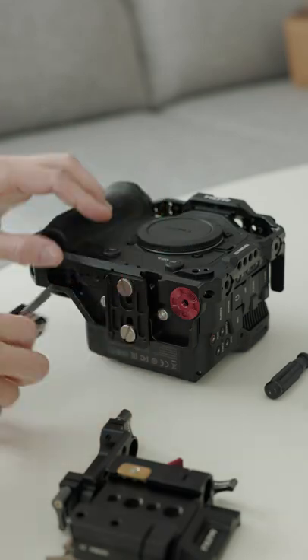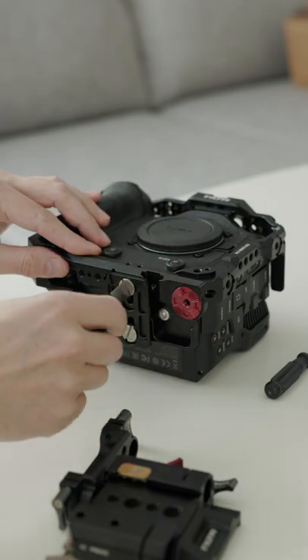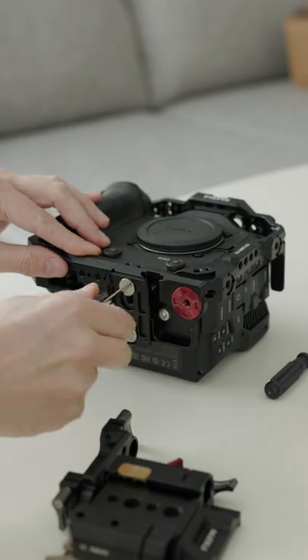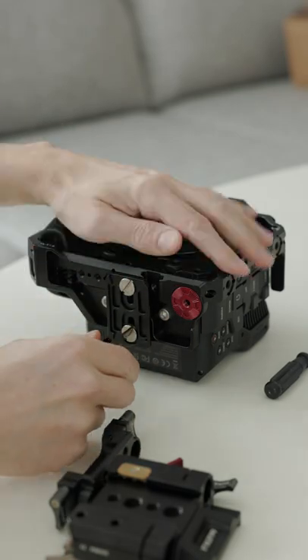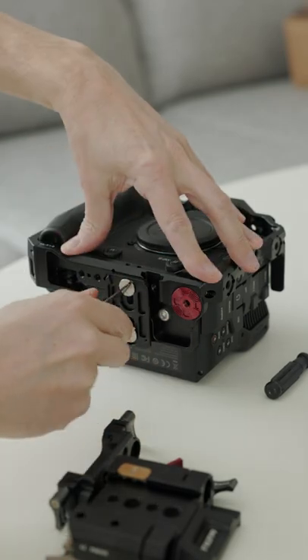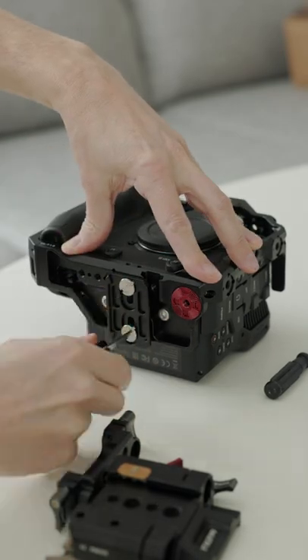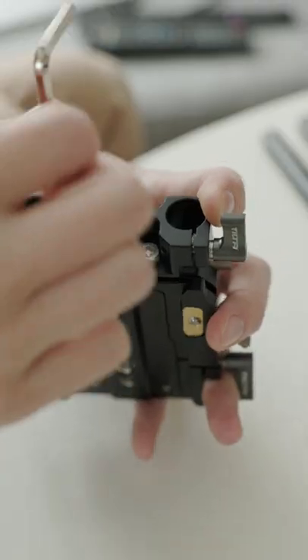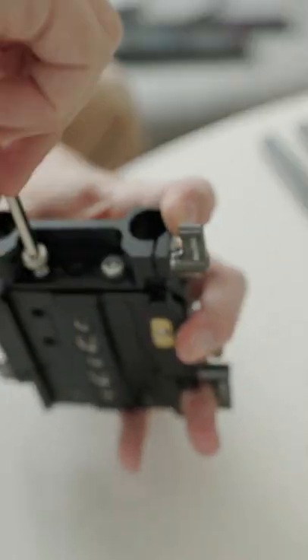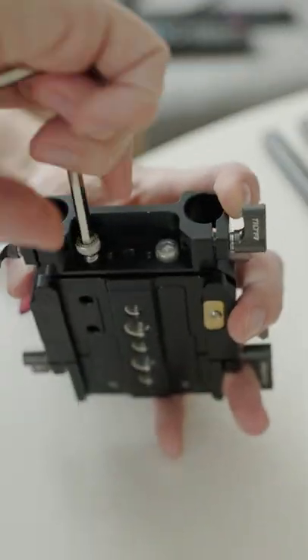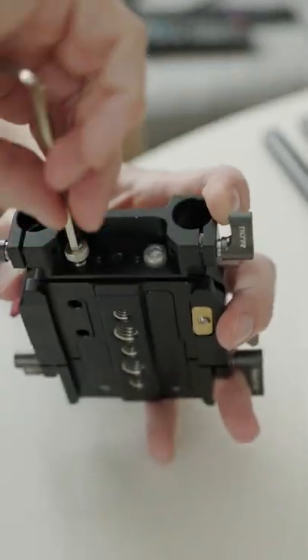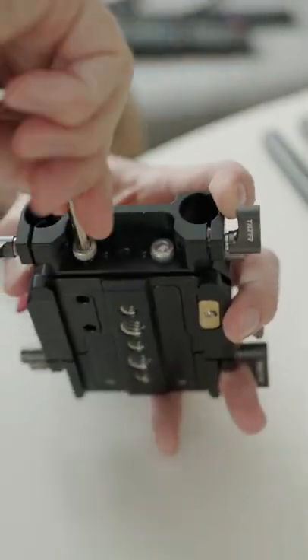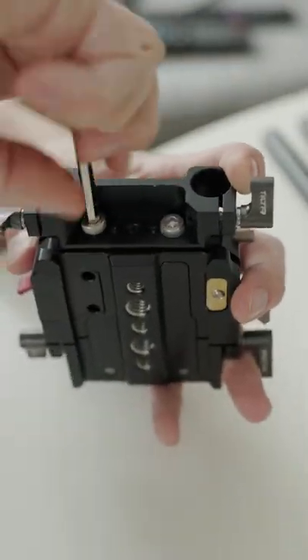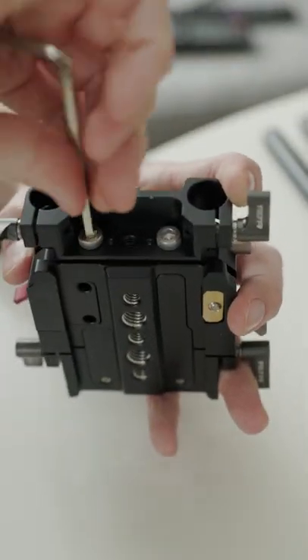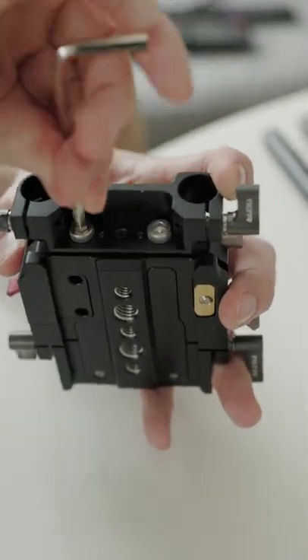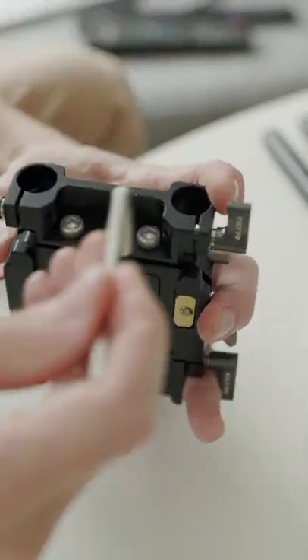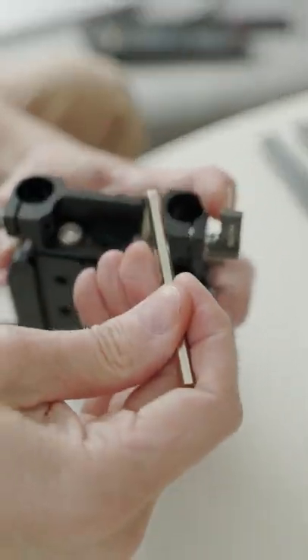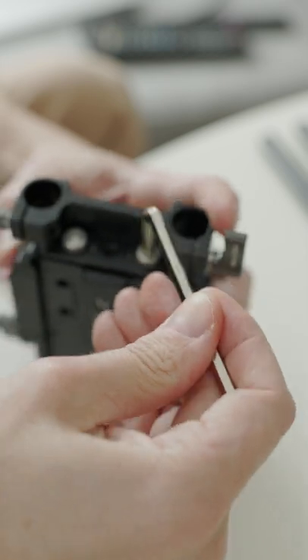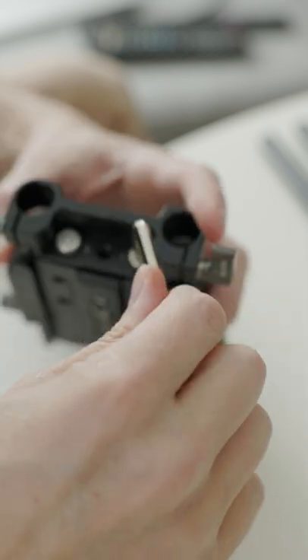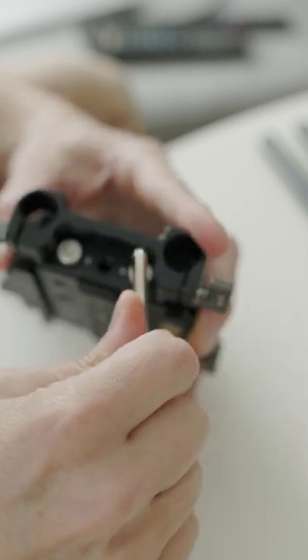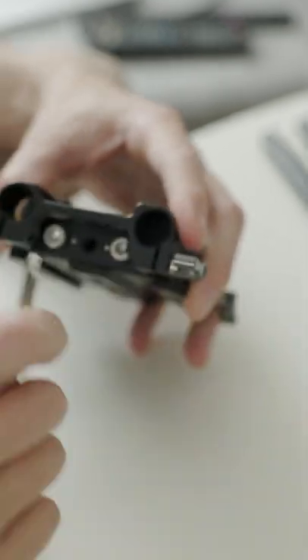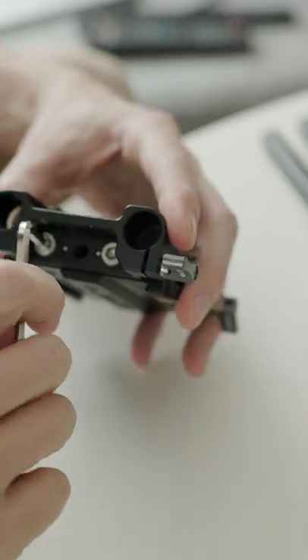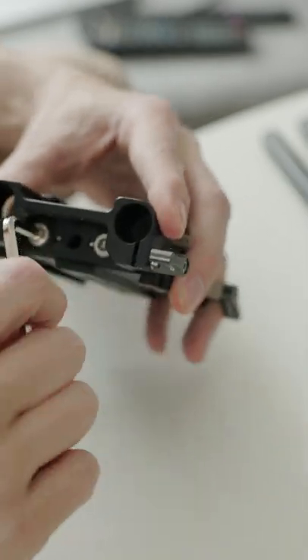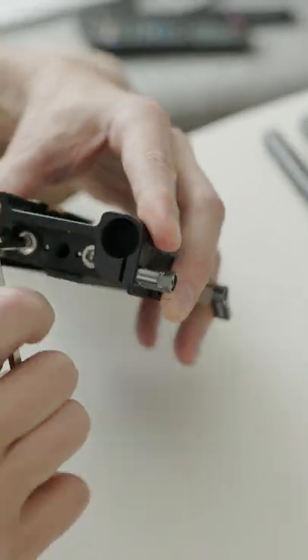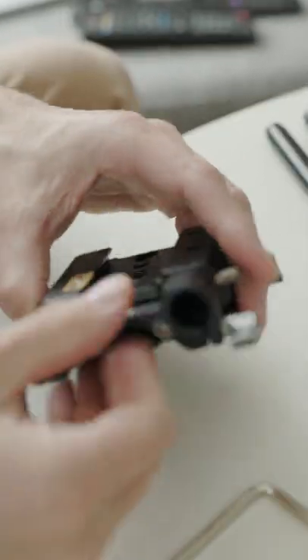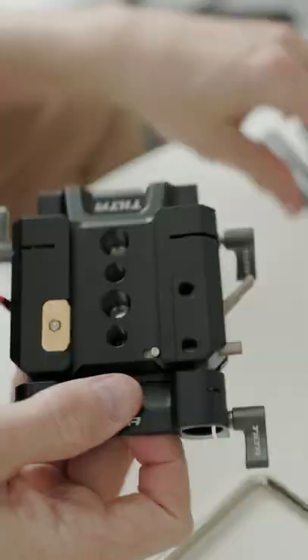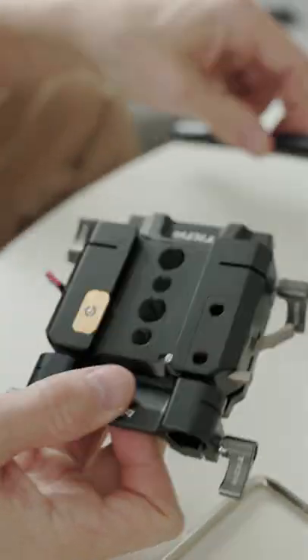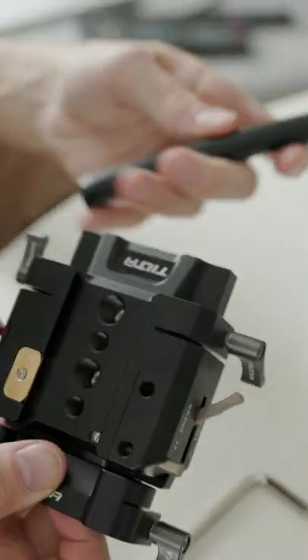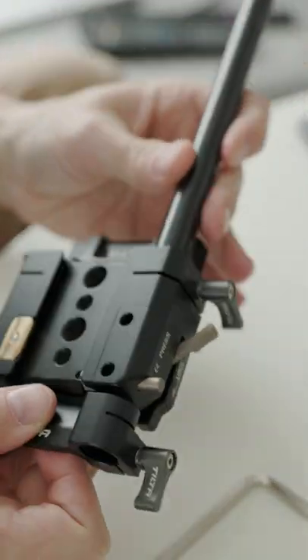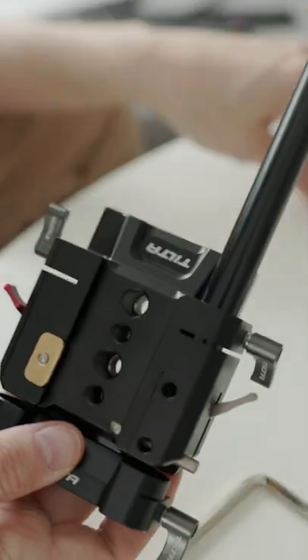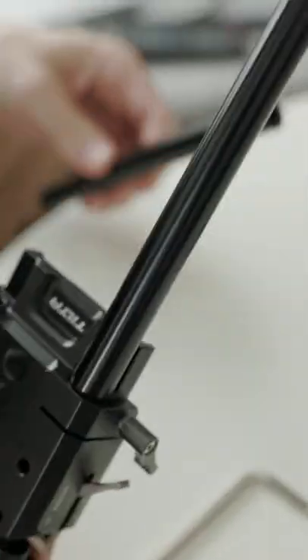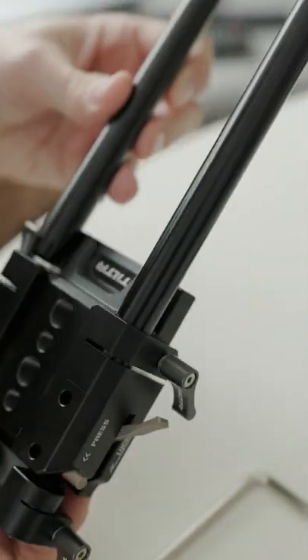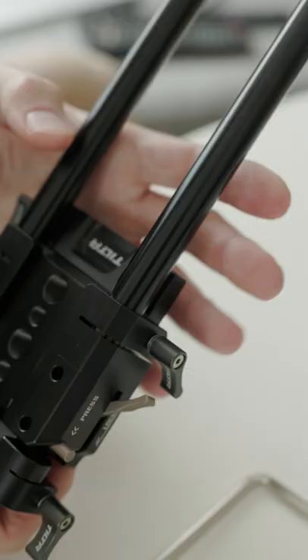Then you attach the quick release plate to the bottom of the cage, and this rod adapter — don't know if that's the correct word — makes it possible to attach rods to the back of the plate as well.